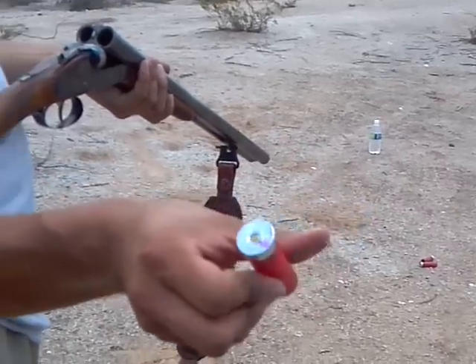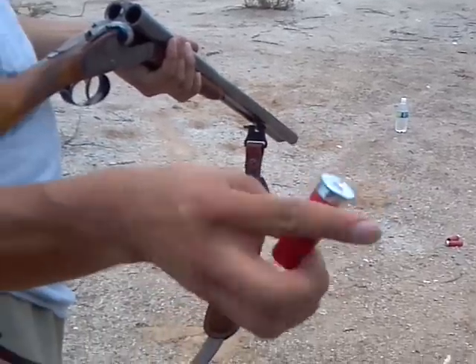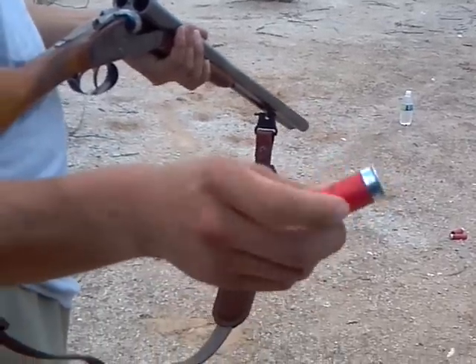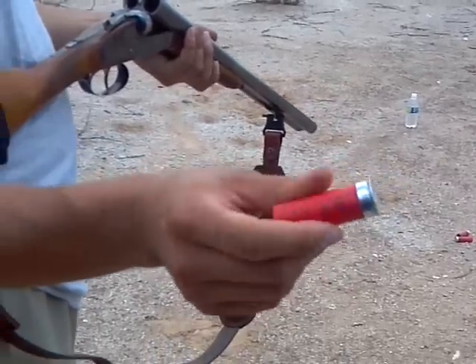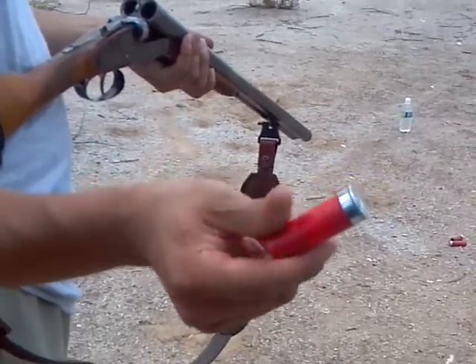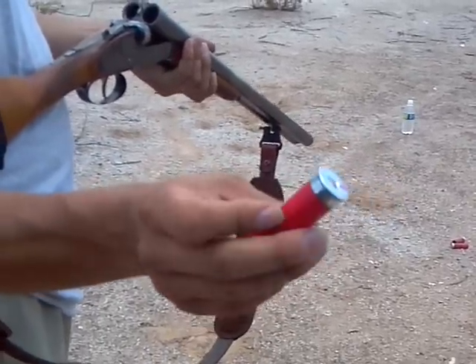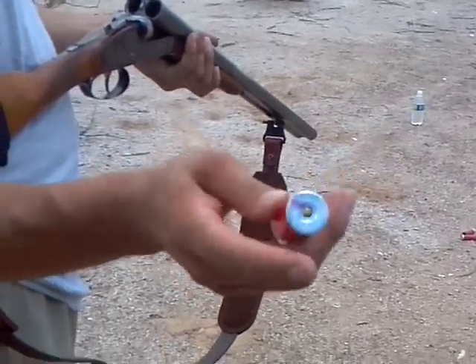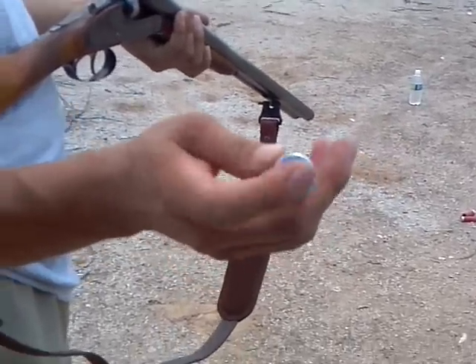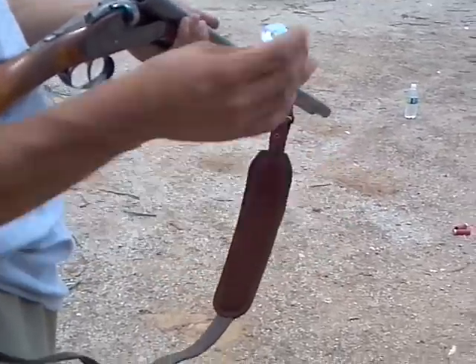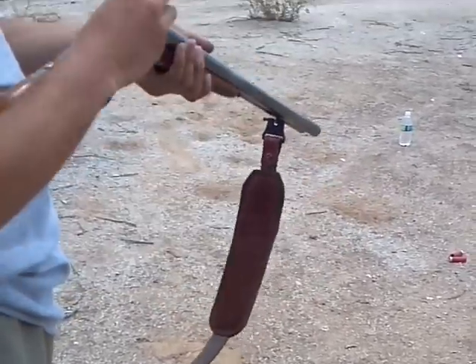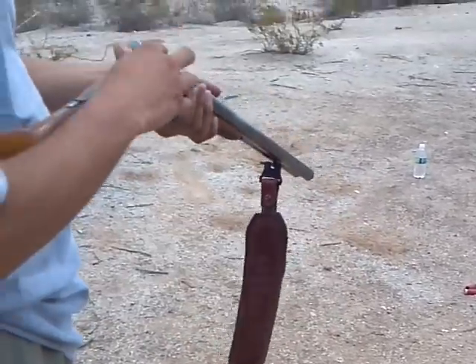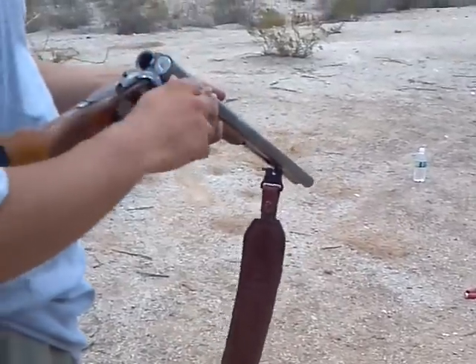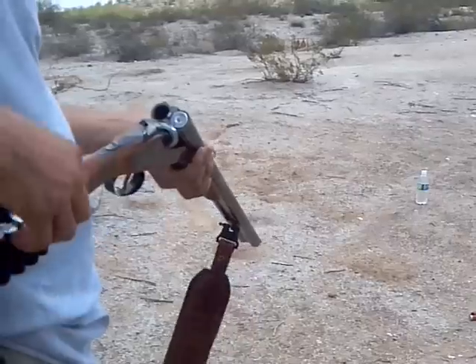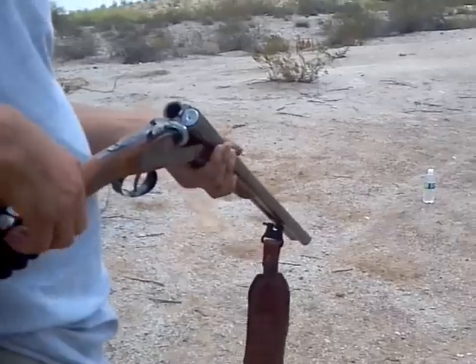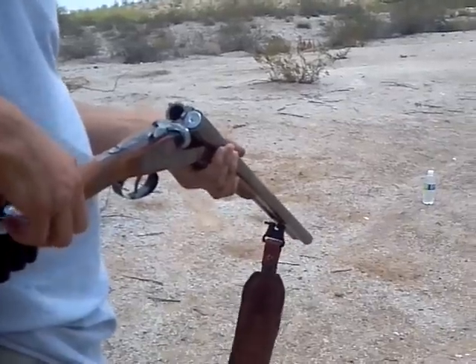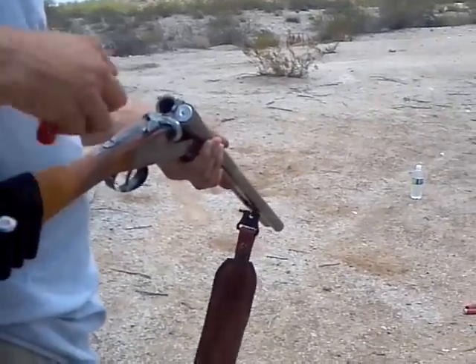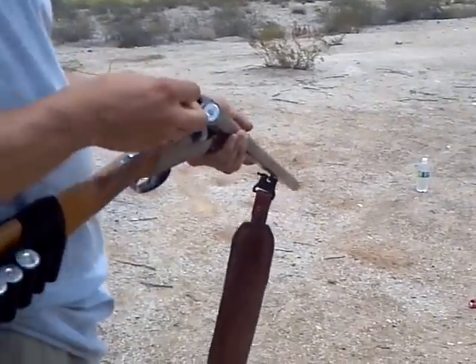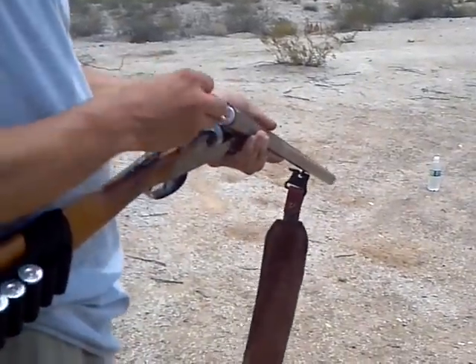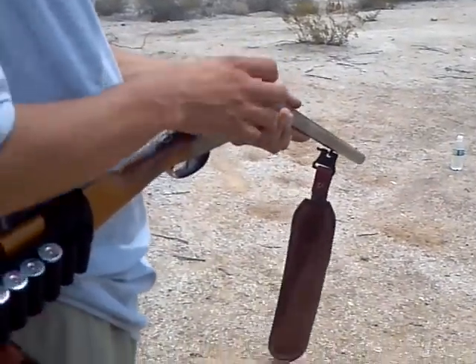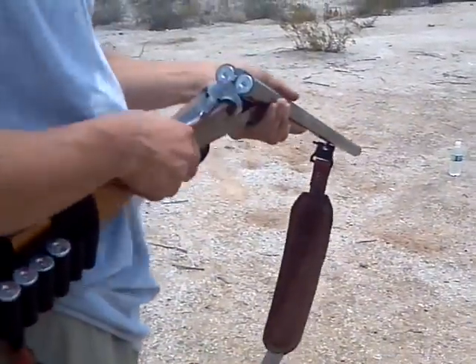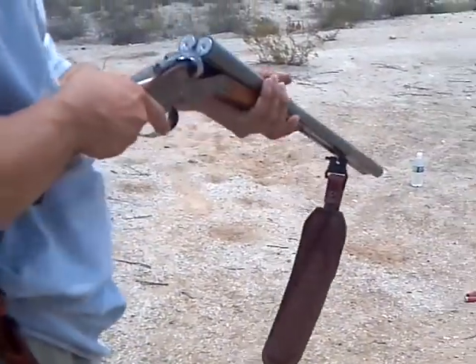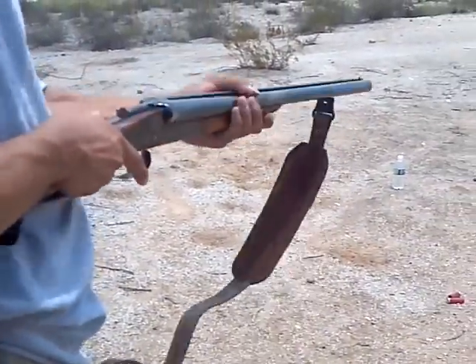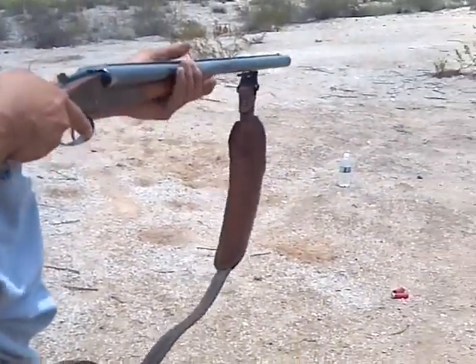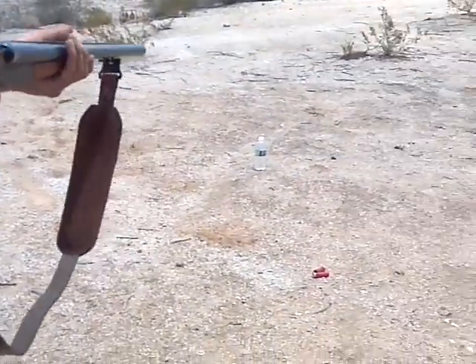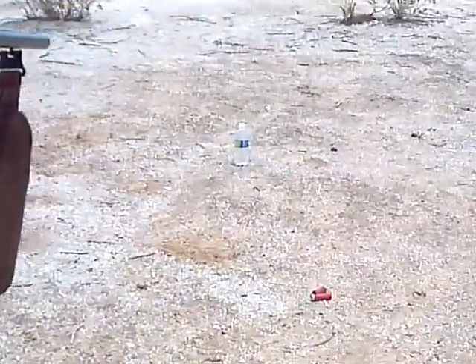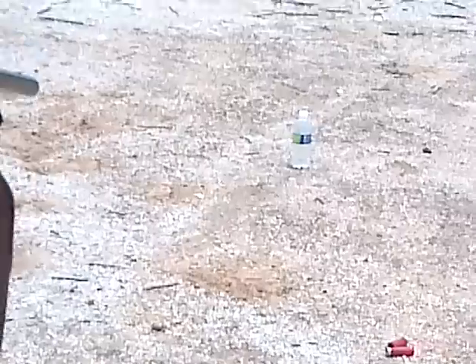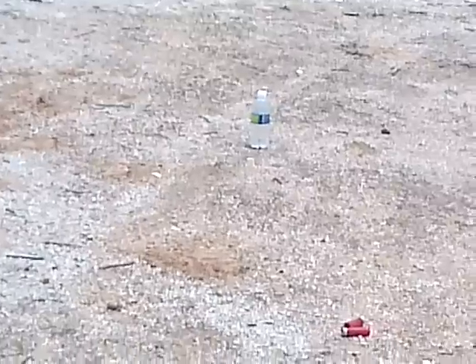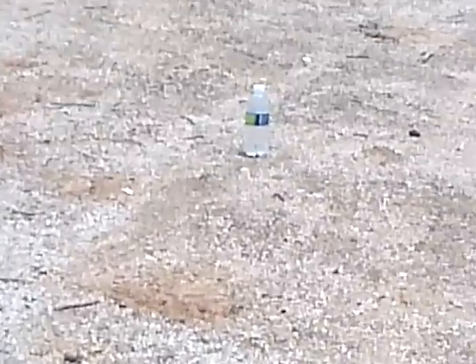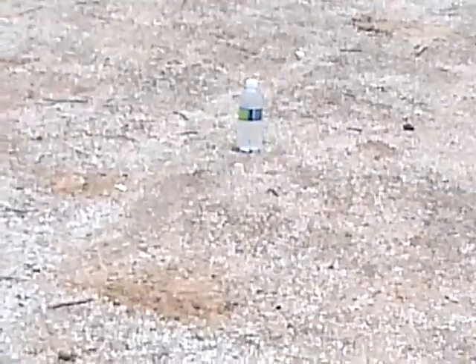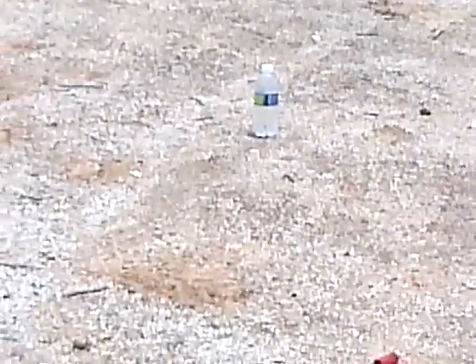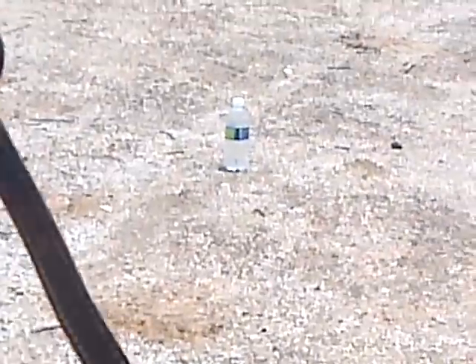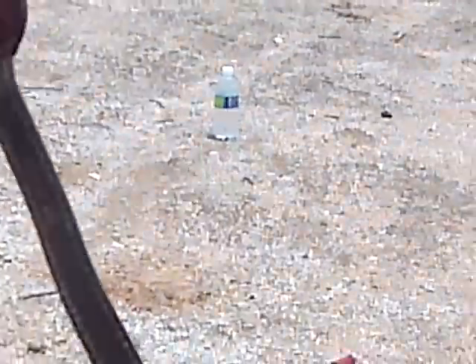Still gonna use them even though they have the contest numbers on them — so we're recycling old ammo, I guess. All right, zoom in — firing both triggers.